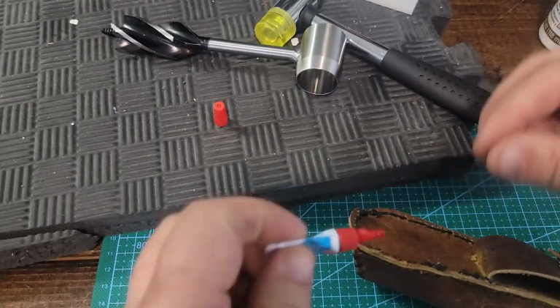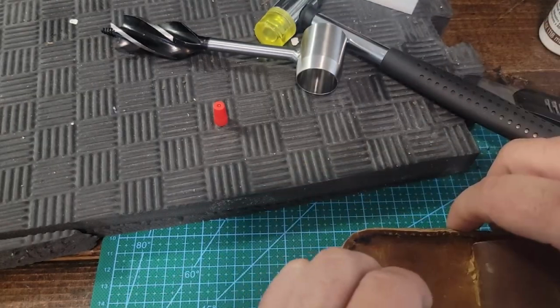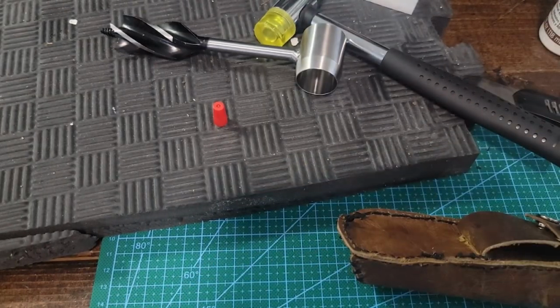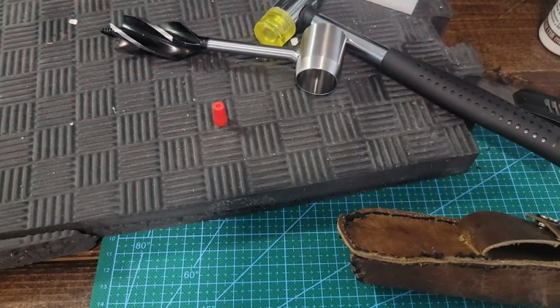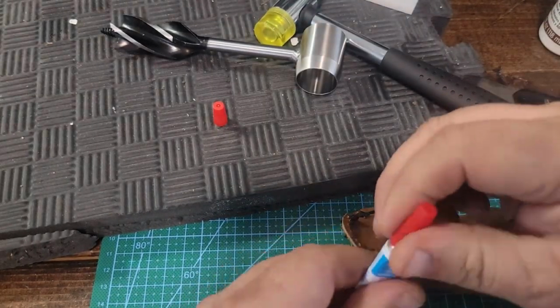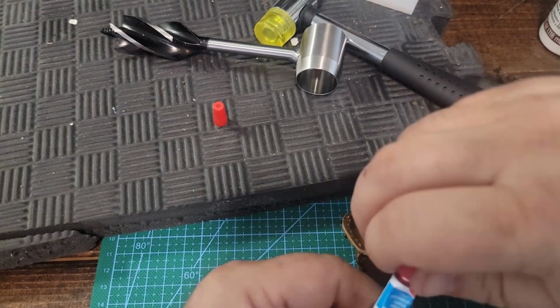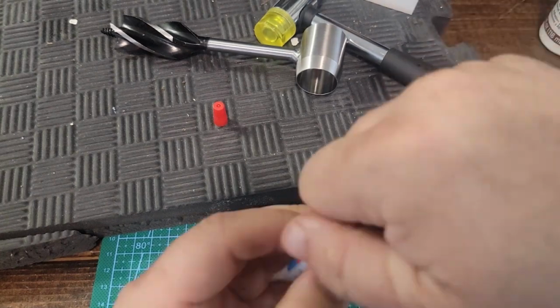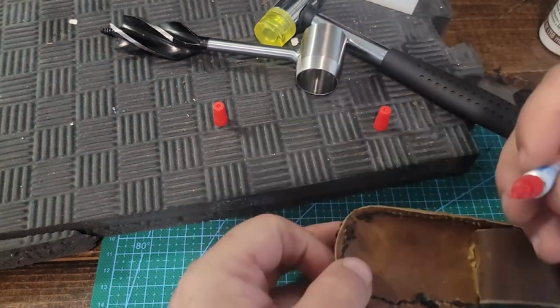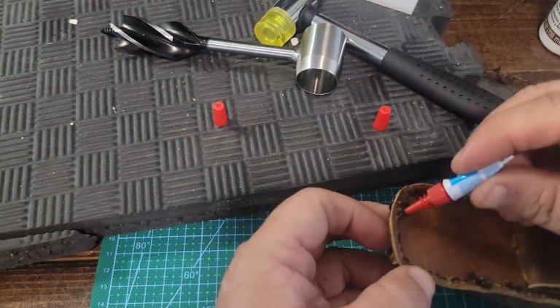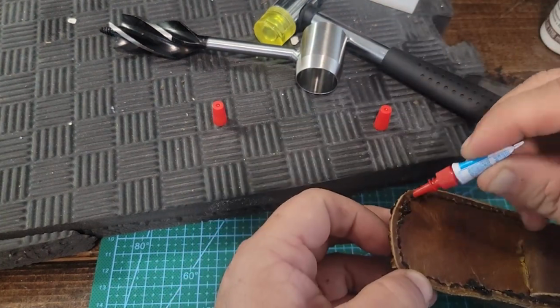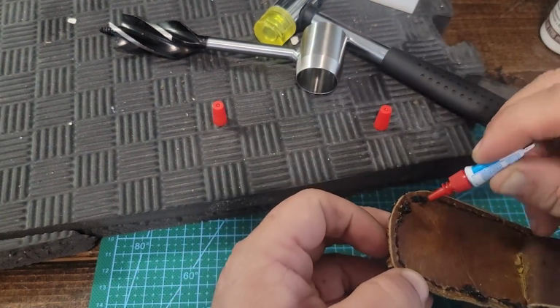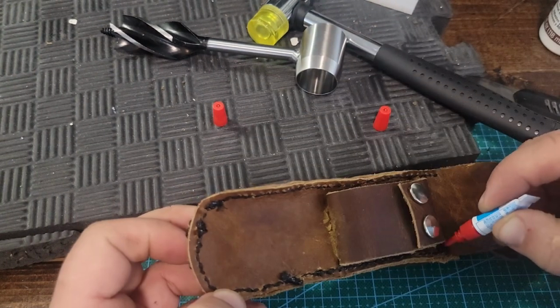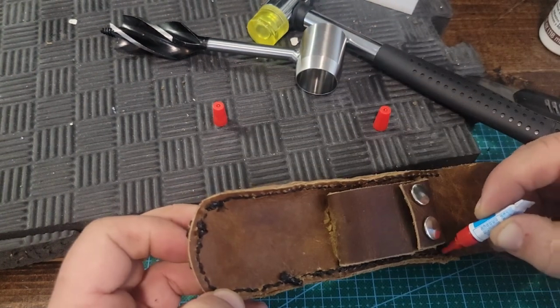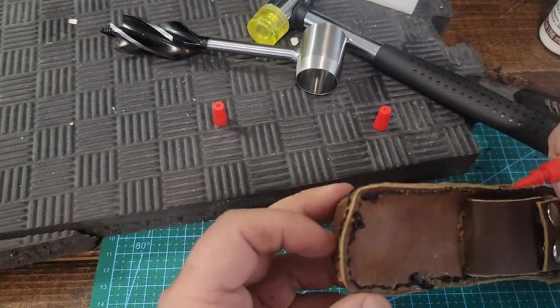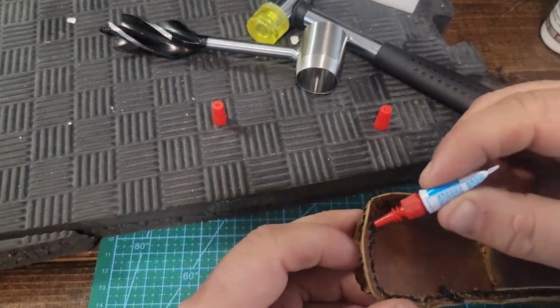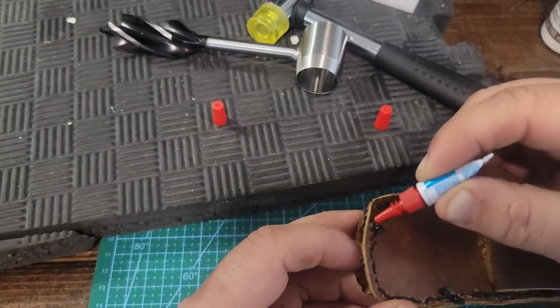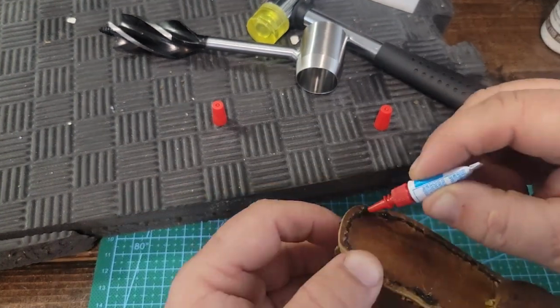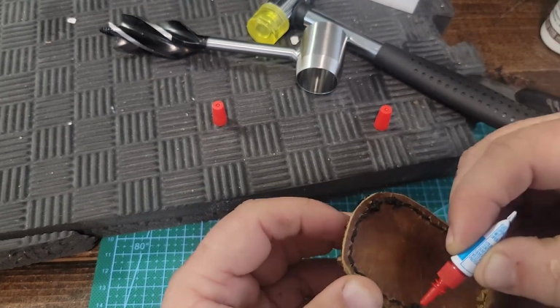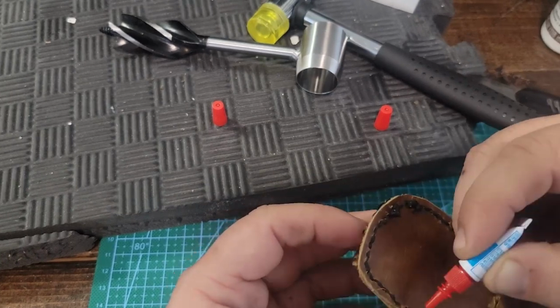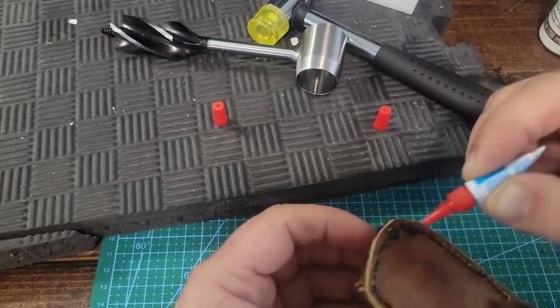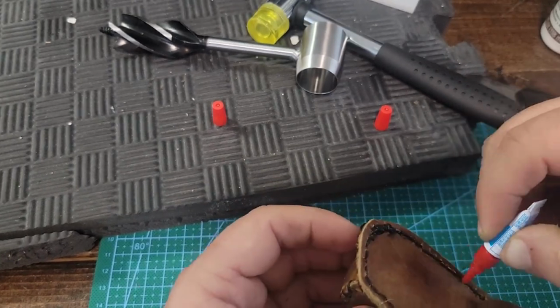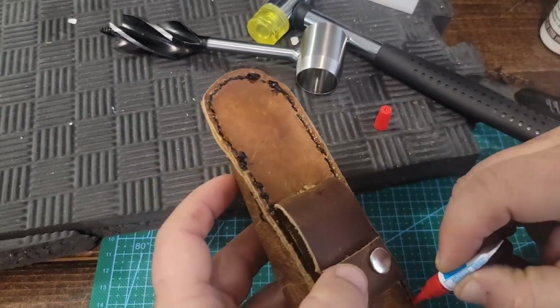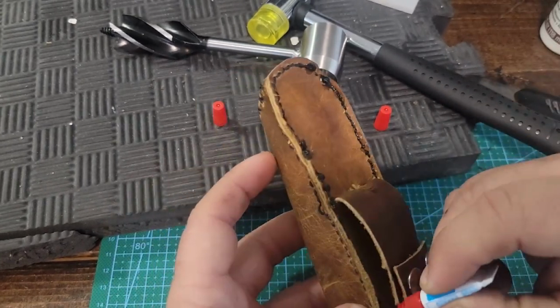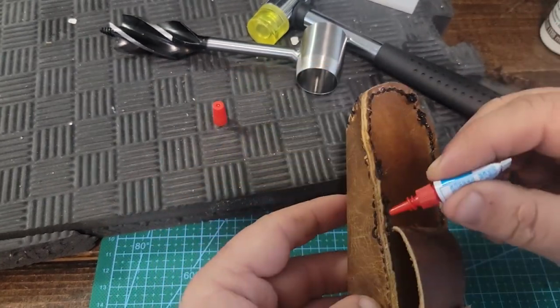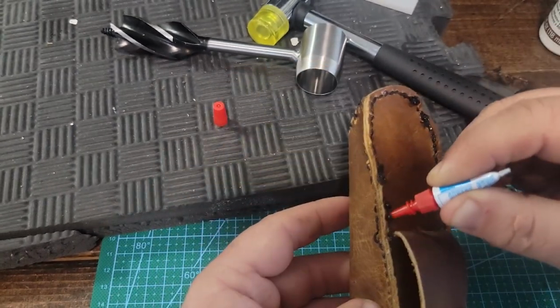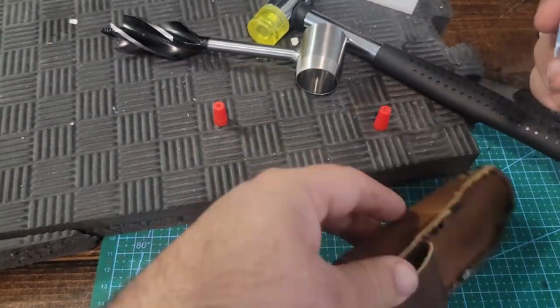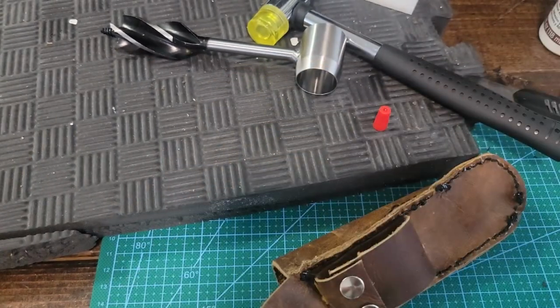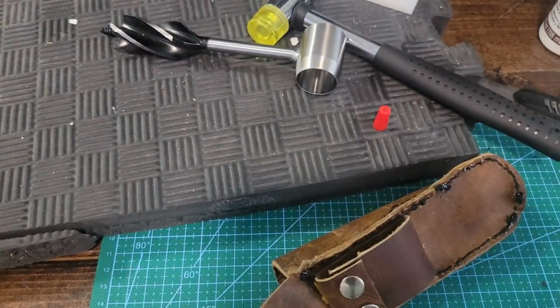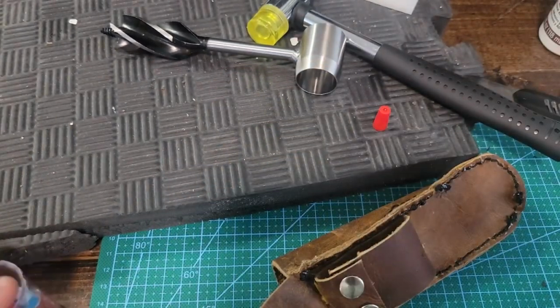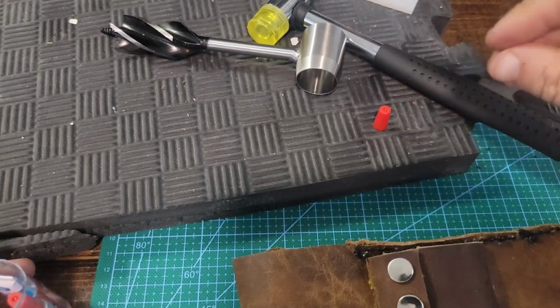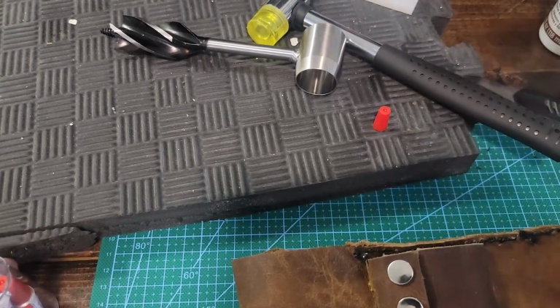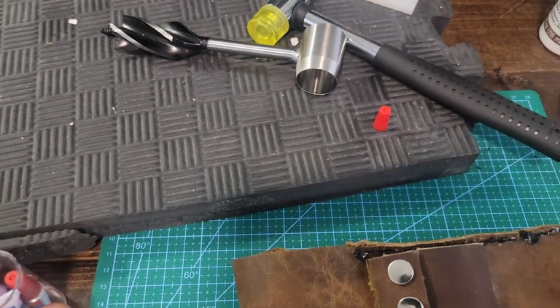From here I'm just going to super glue some of the stitching where those stitches line up so they can't become unraveled at all. Once I have that done, I'll add some super glue to the foam pad and stick it into the bottom to make sure it stays in there and can't come out.